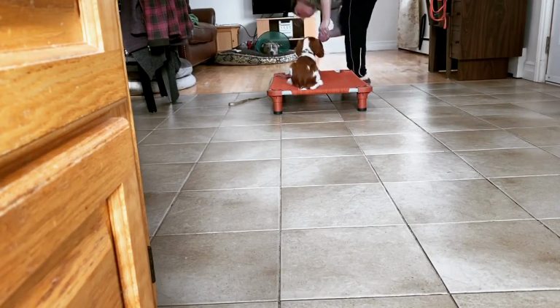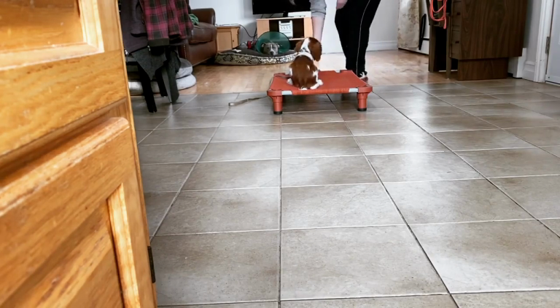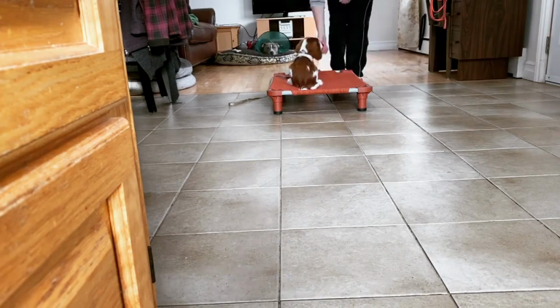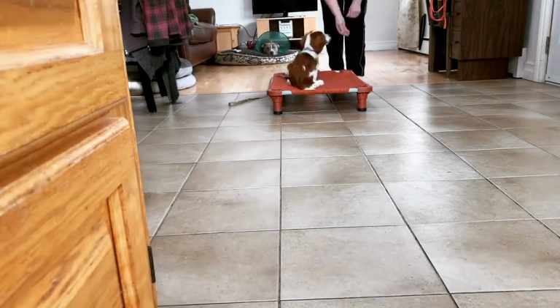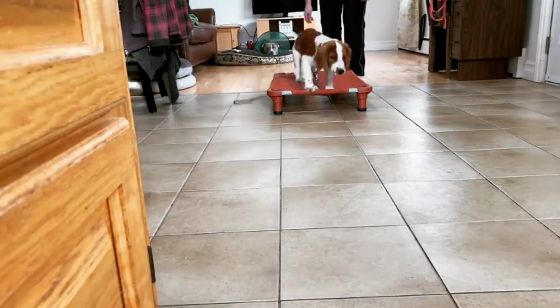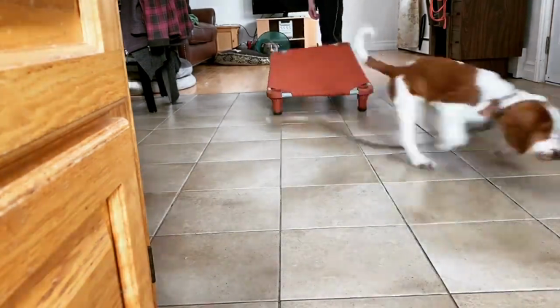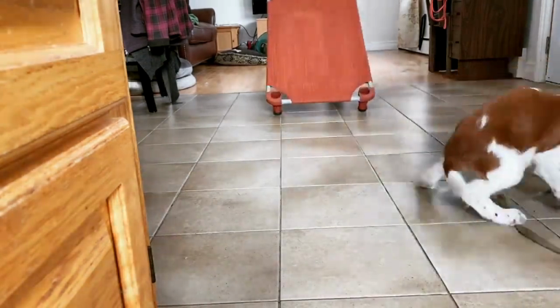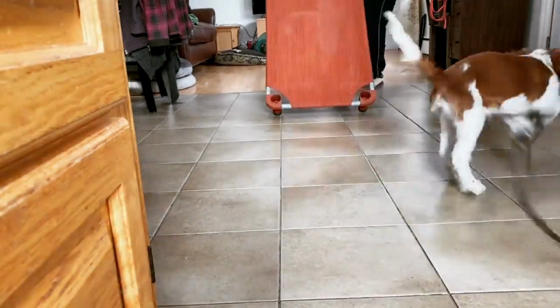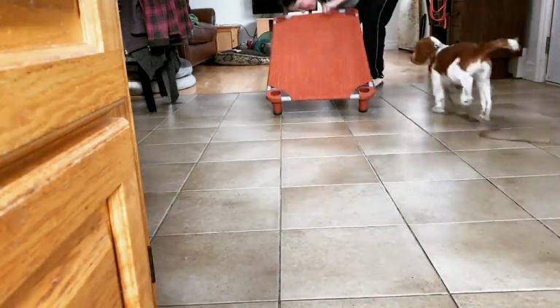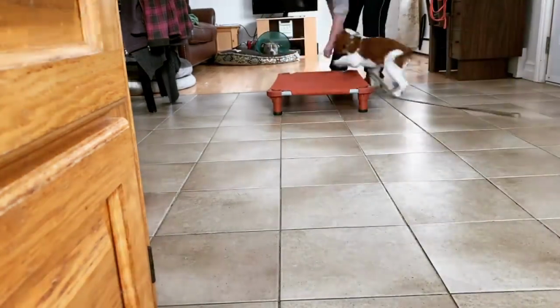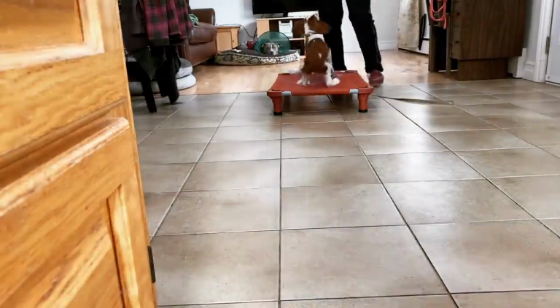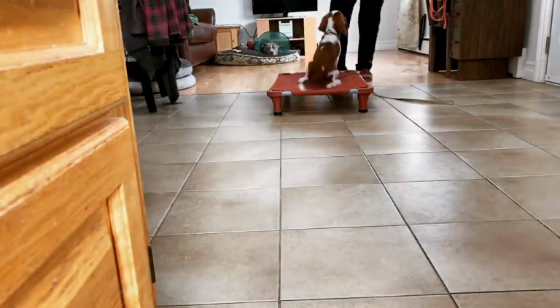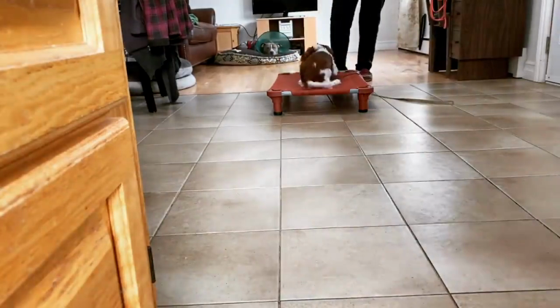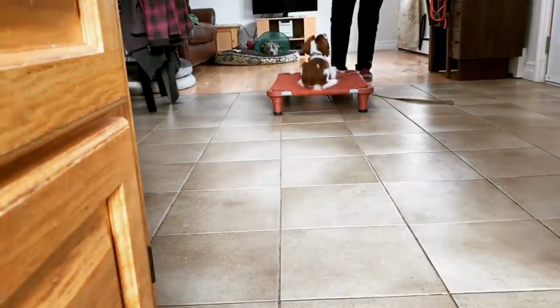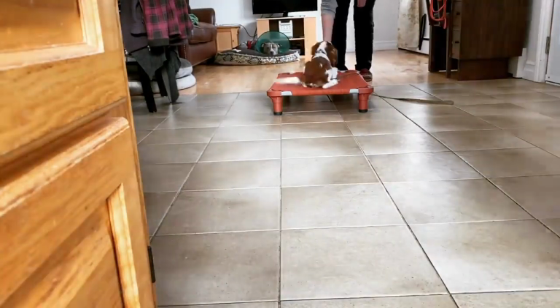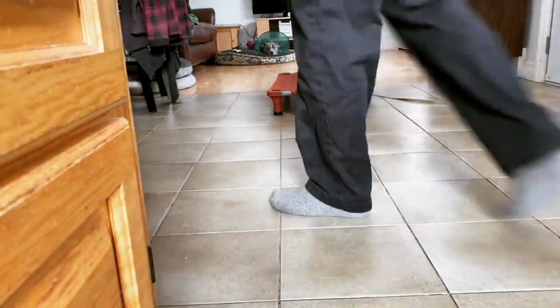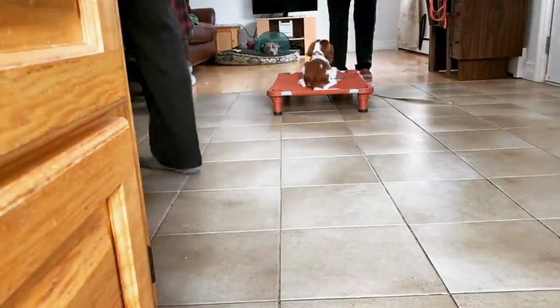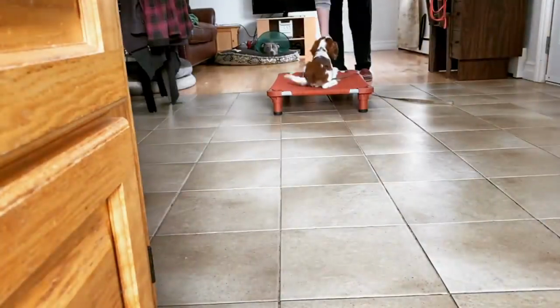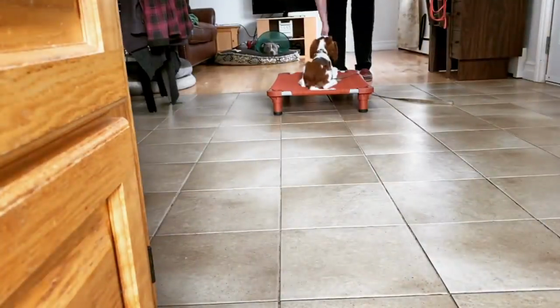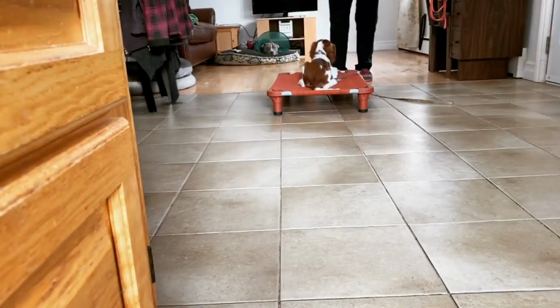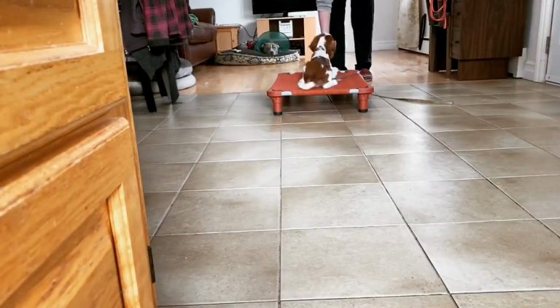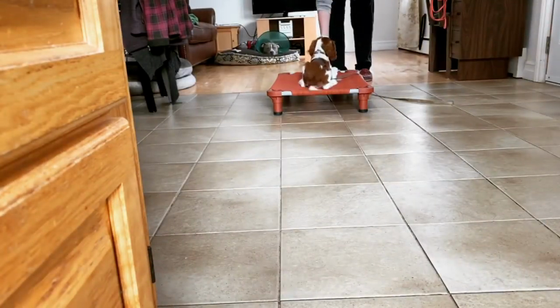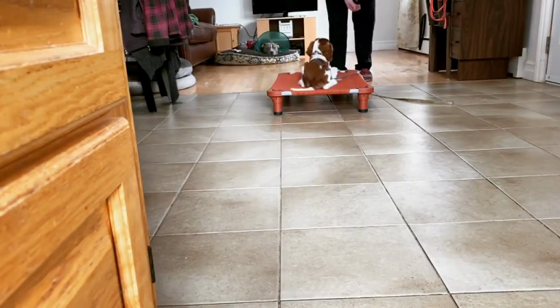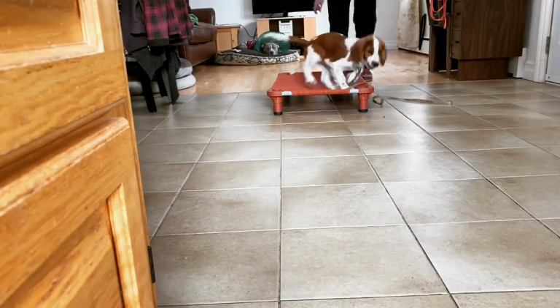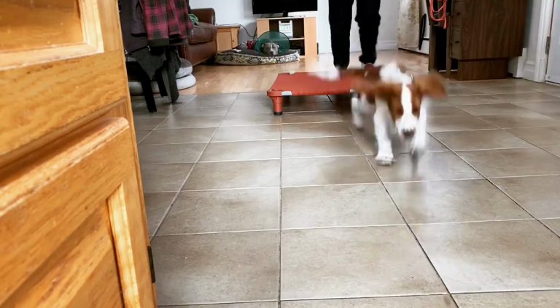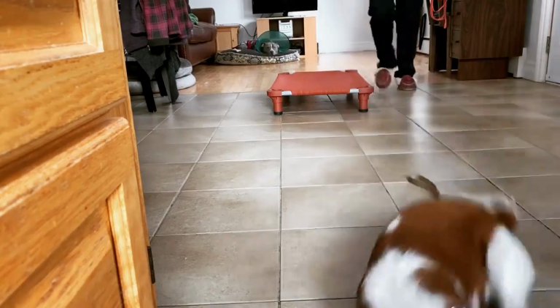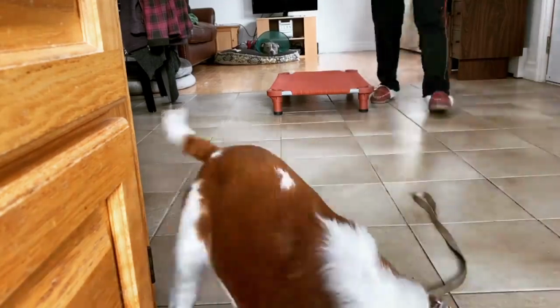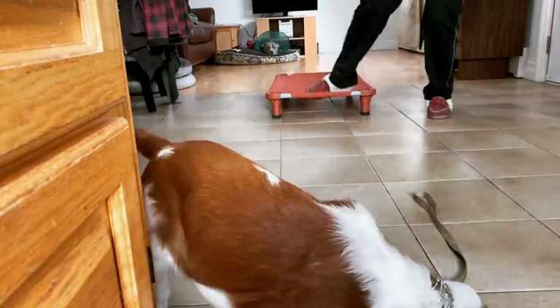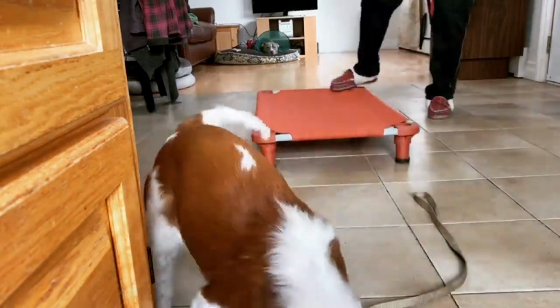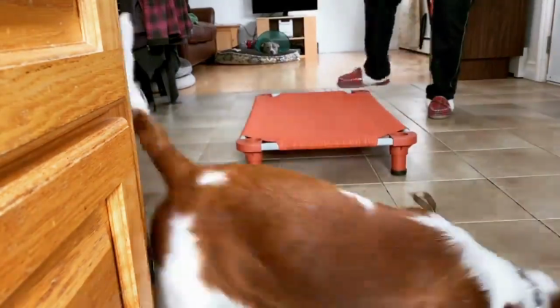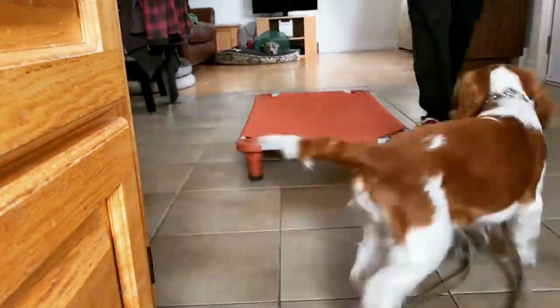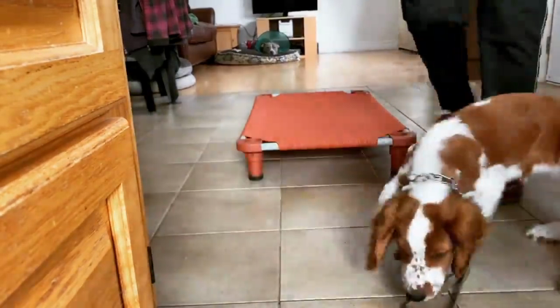And what we're doing is a little recall, place, down, reward, and then break. Puppies don't really have the ability to focus for long periods of time, so we're not going to work any duration into this.